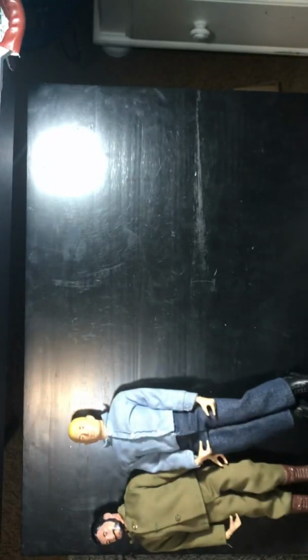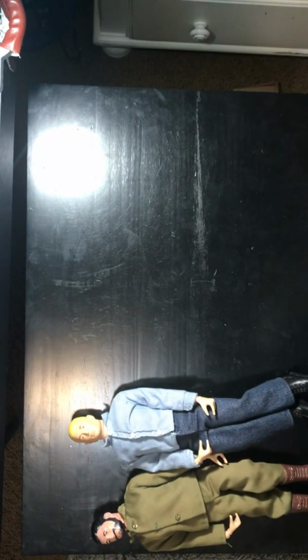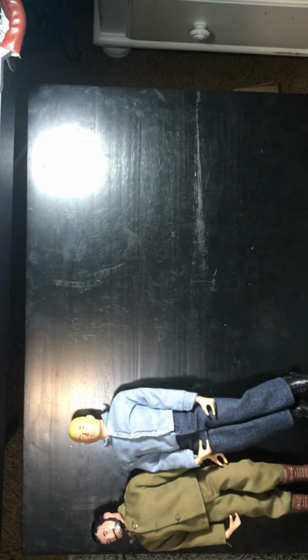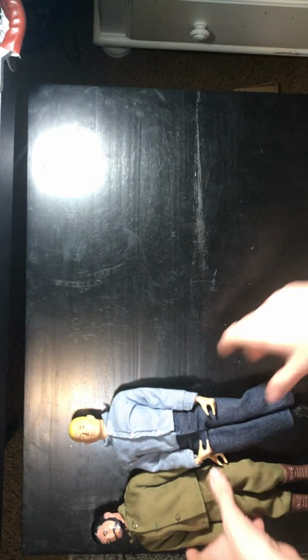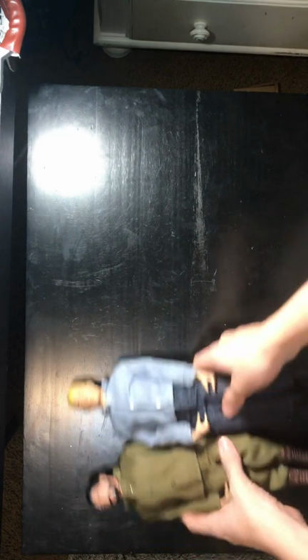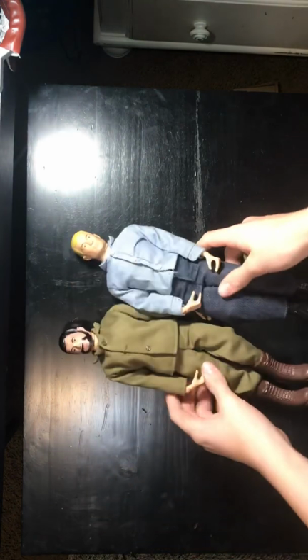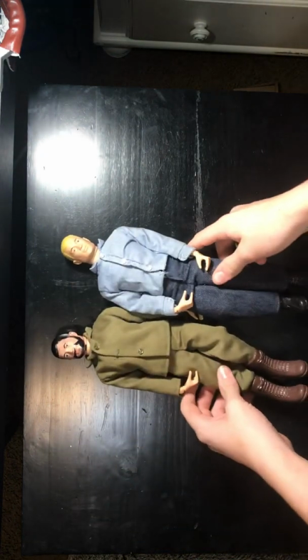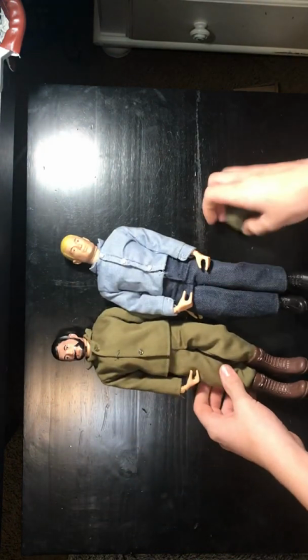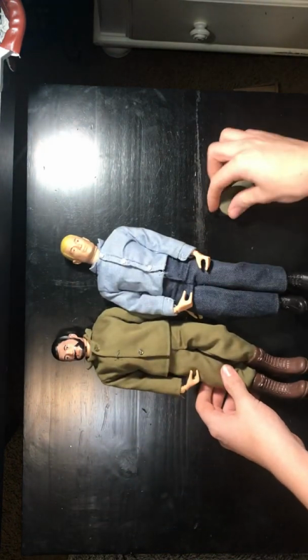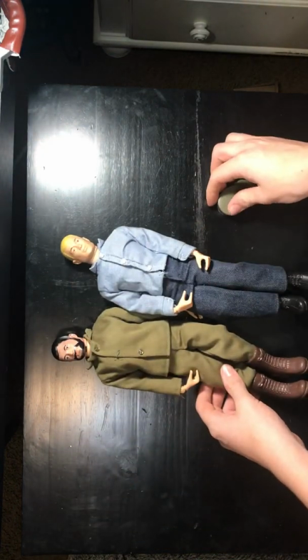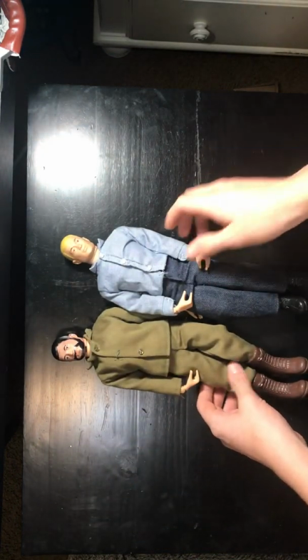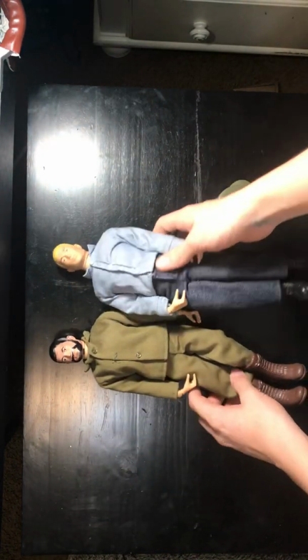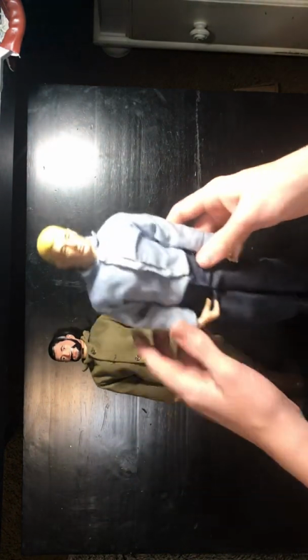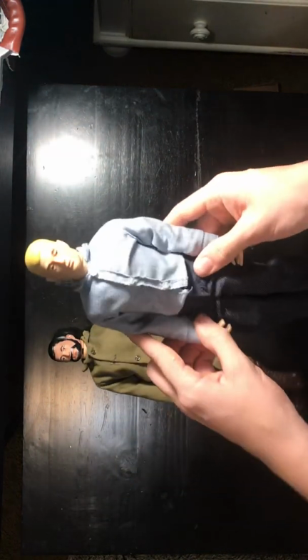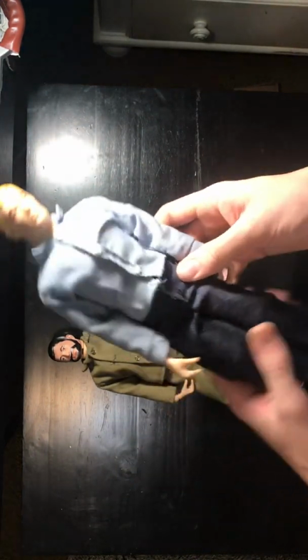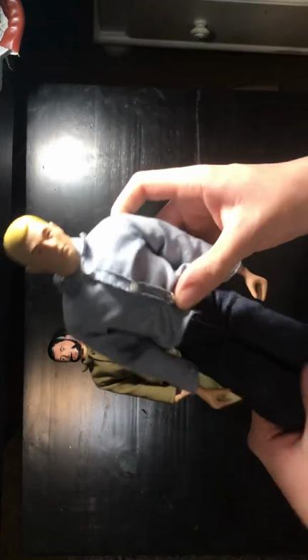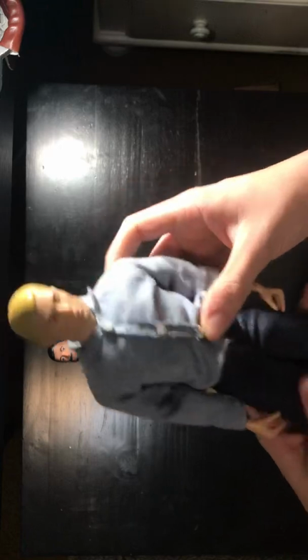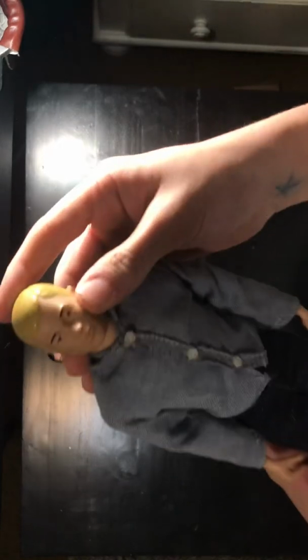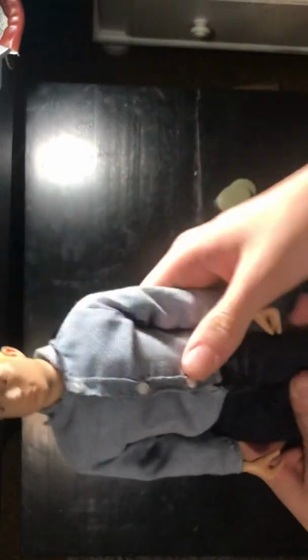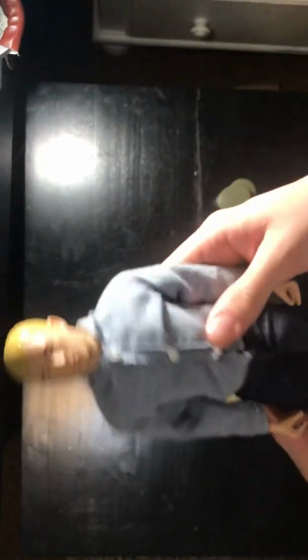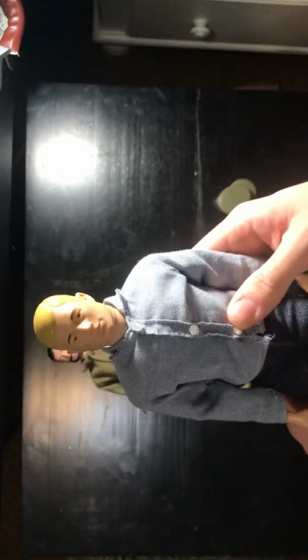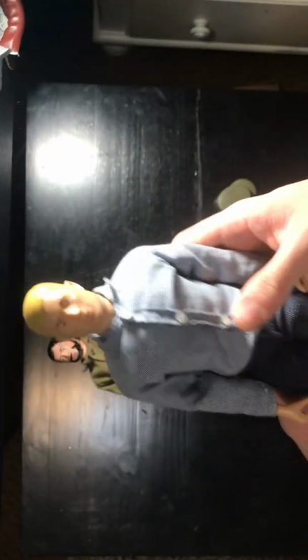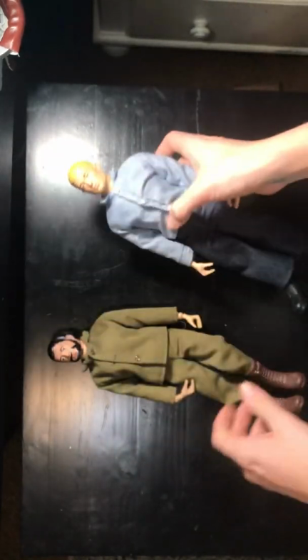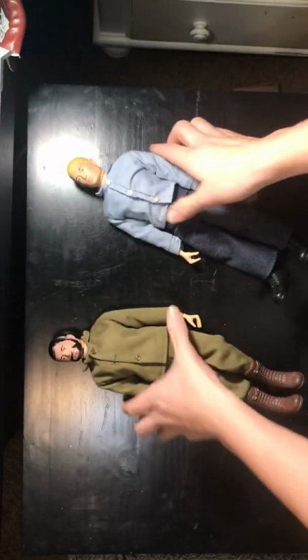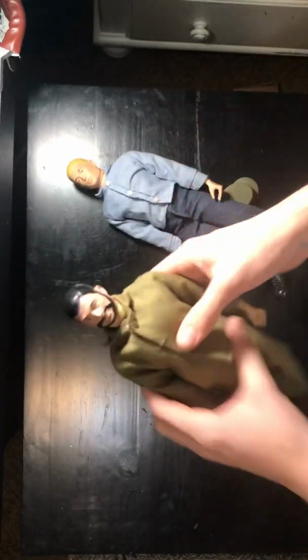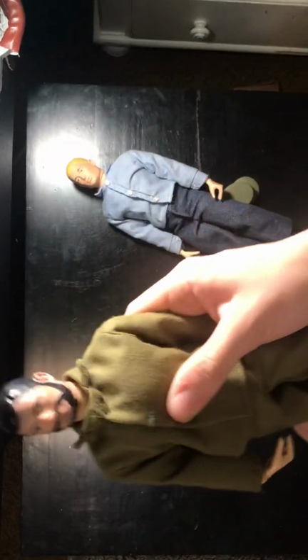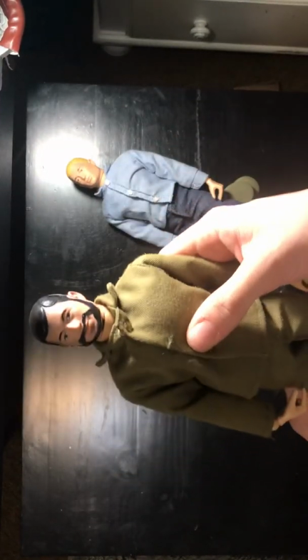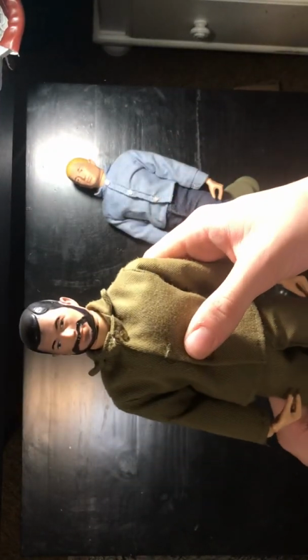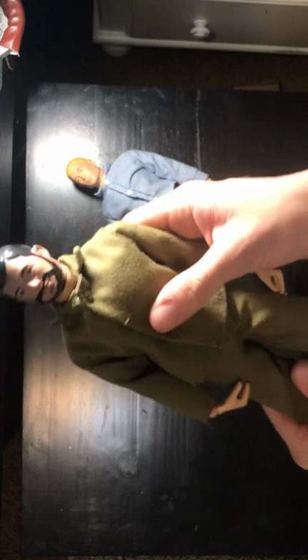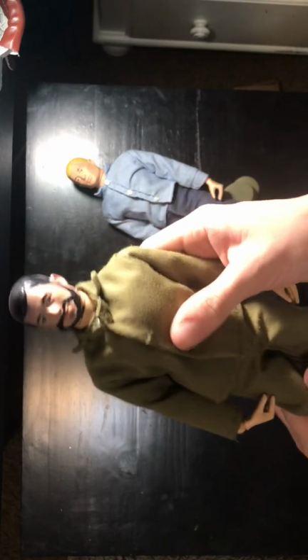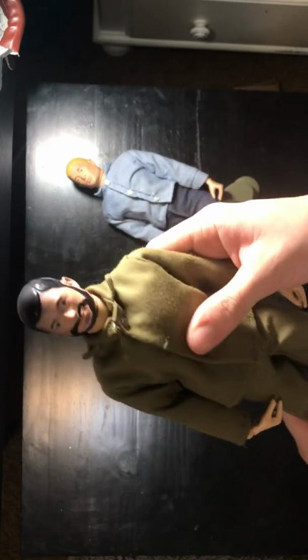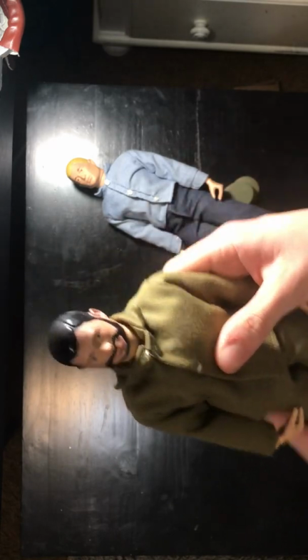So the guys I got are these reproduction figures. We have the Action Sailor with blonde hair, and we have the Action Soldier with the black hair.